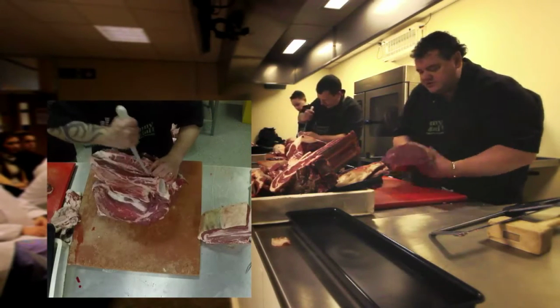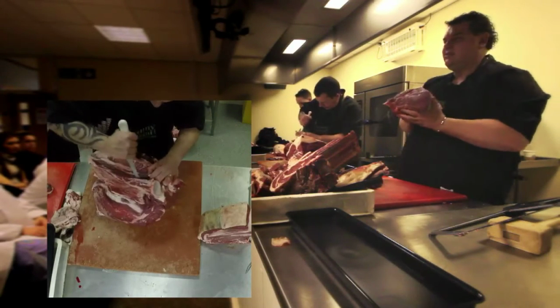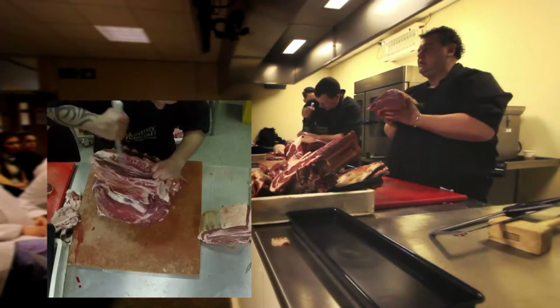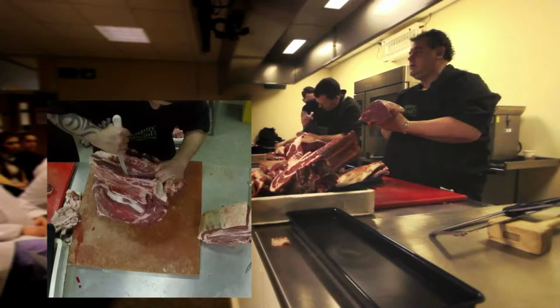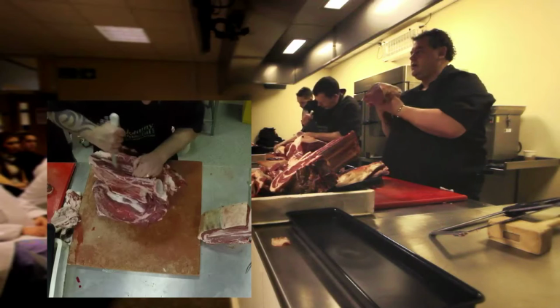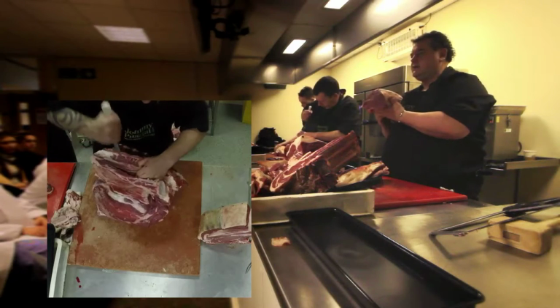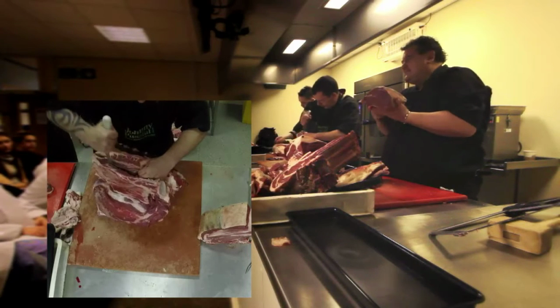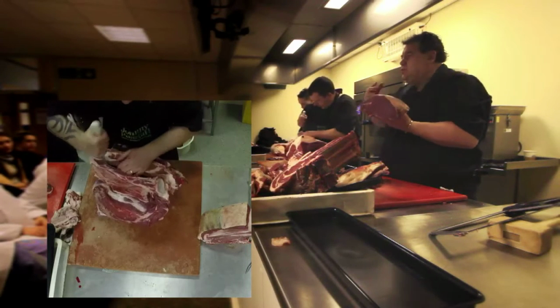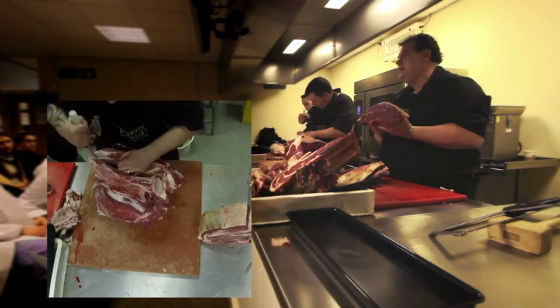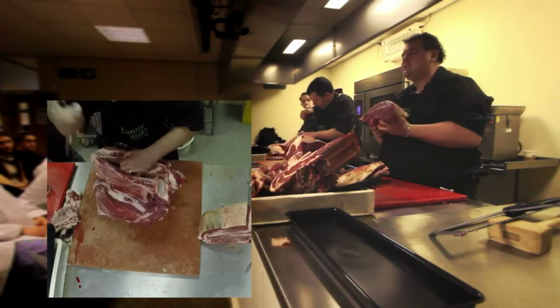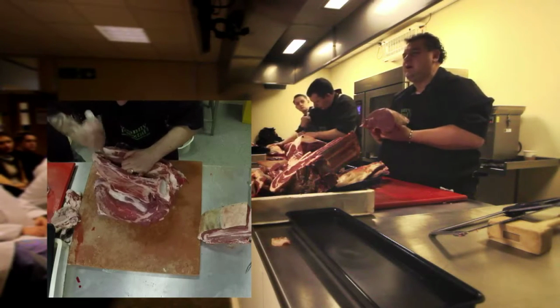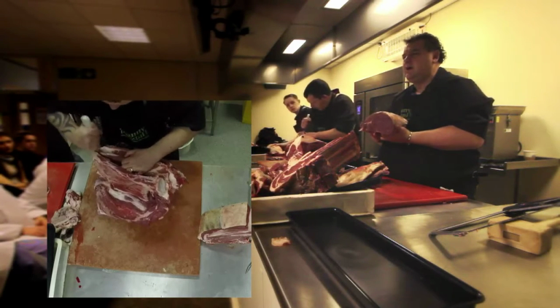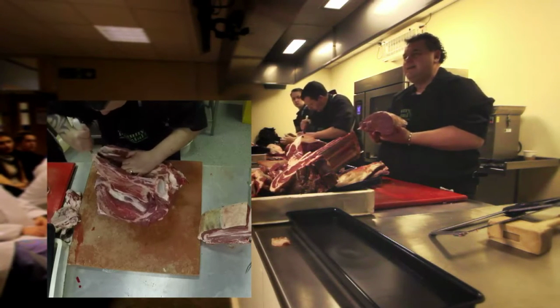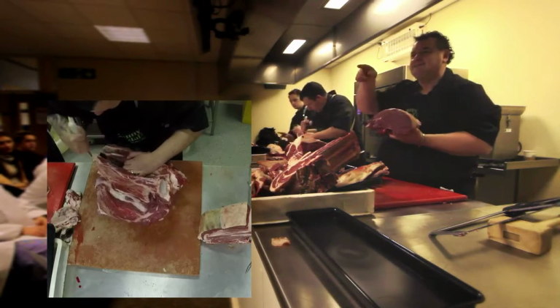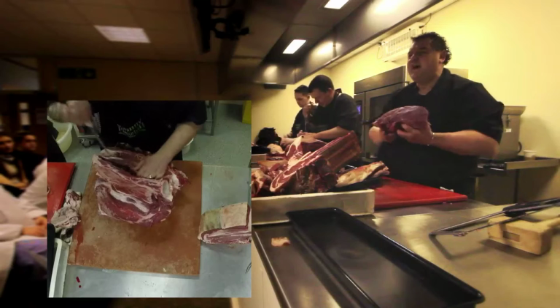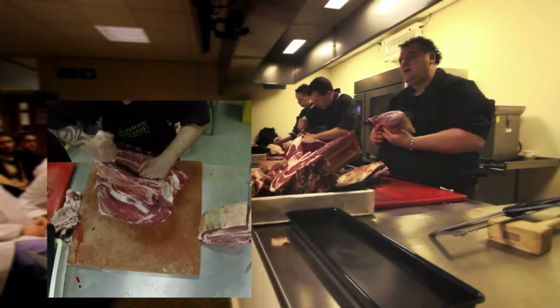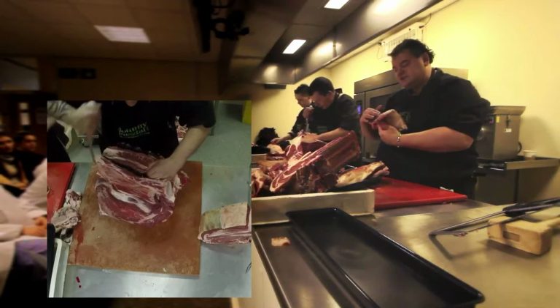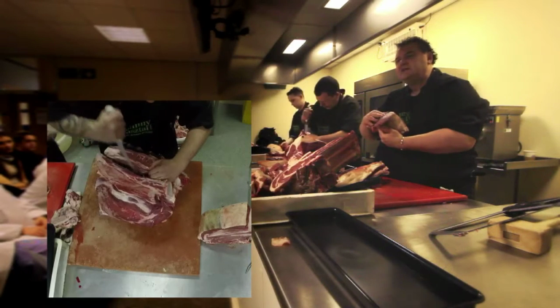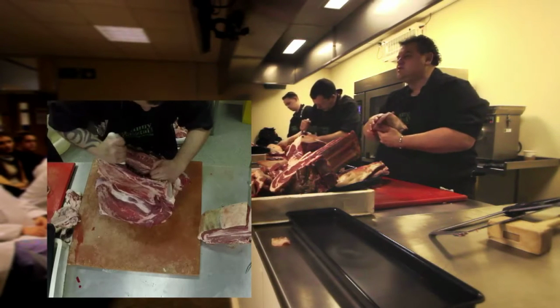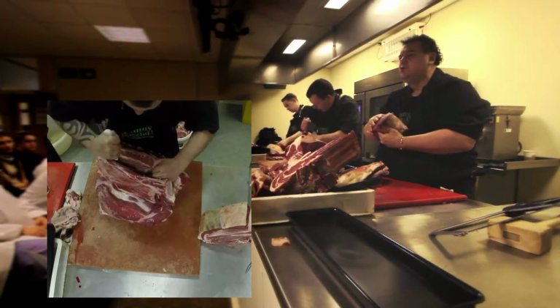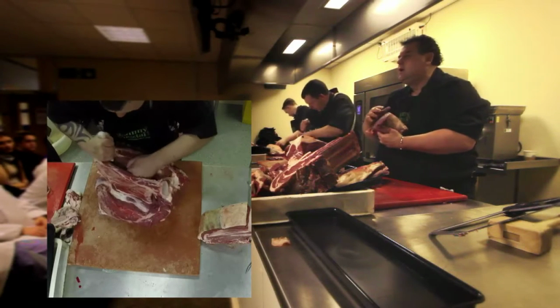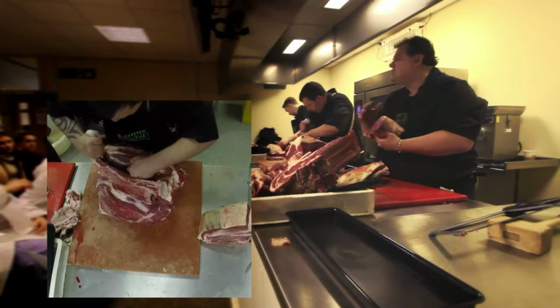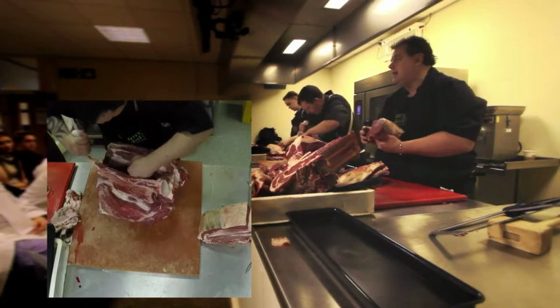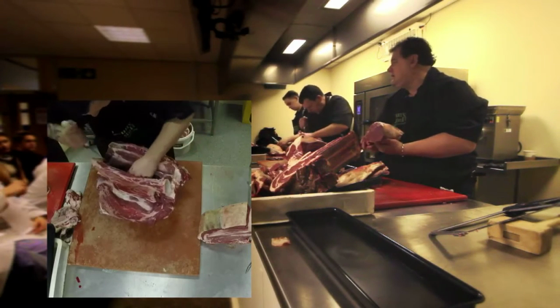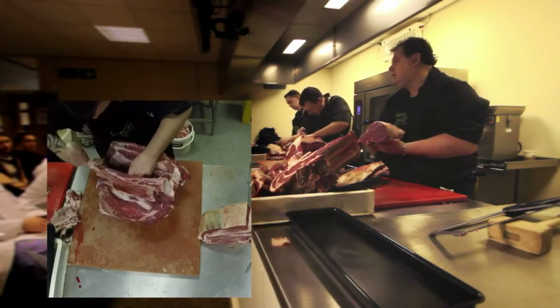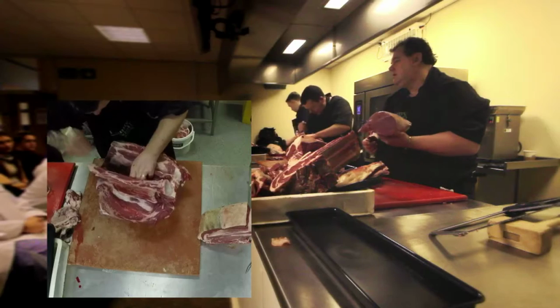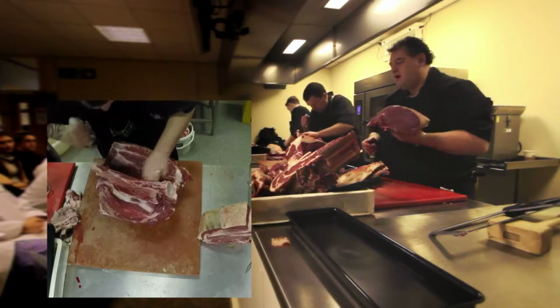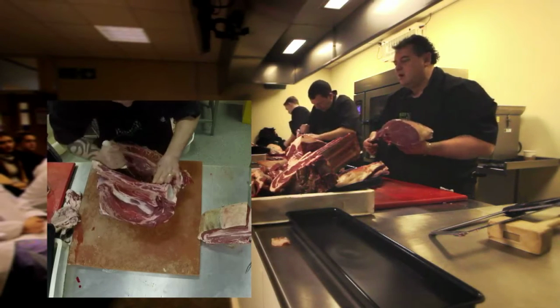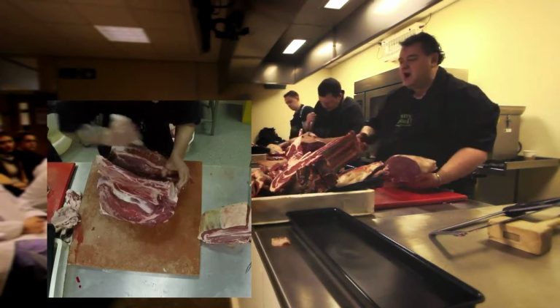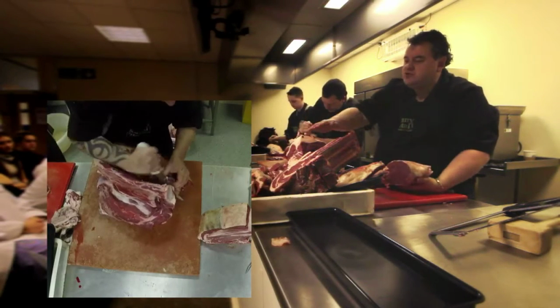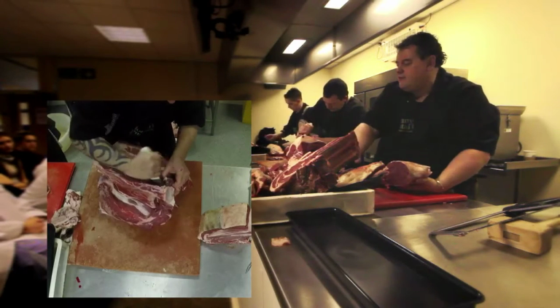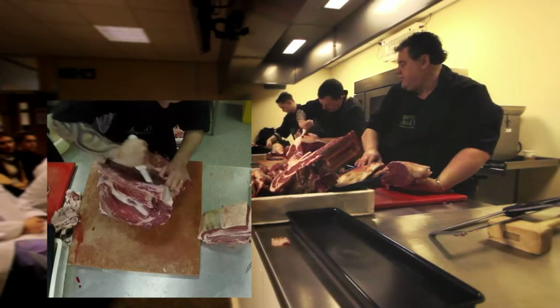Do you think that looks nice? I wouldn't want it. Guess why? No fat. So it's going to break down, it's going to cook — I'm not going to grumble about it, but I wouldn't like it. I would much rather have a rib off there.